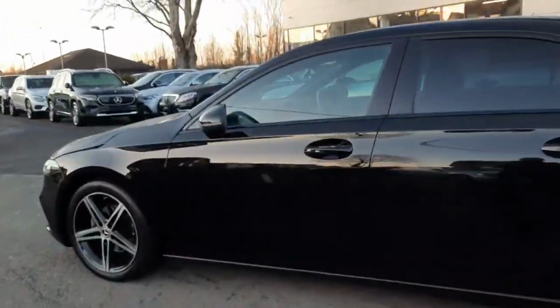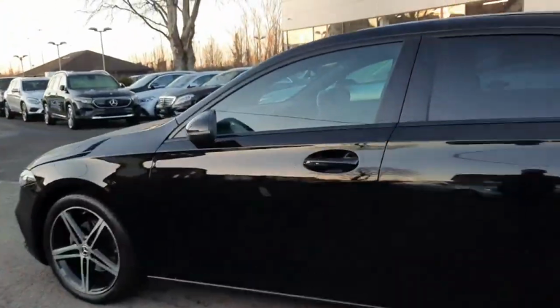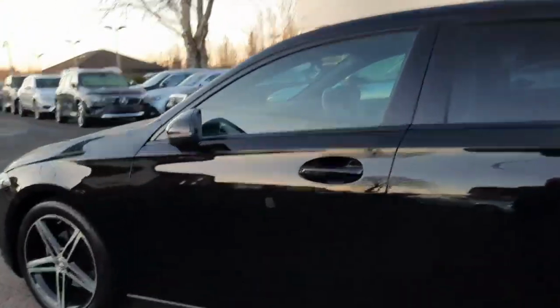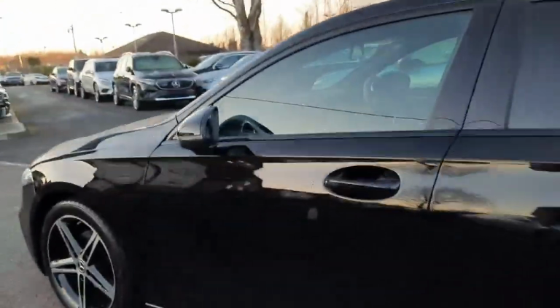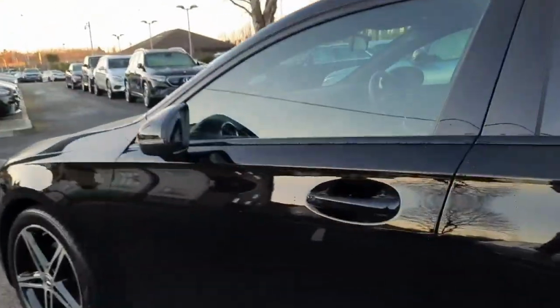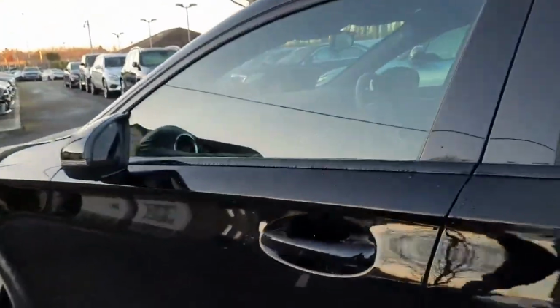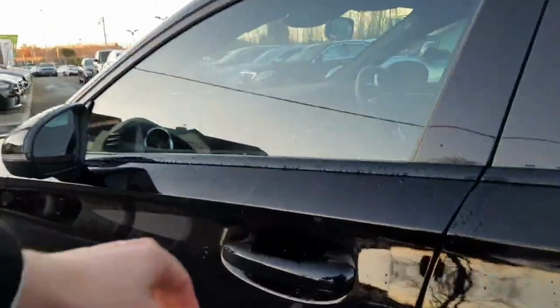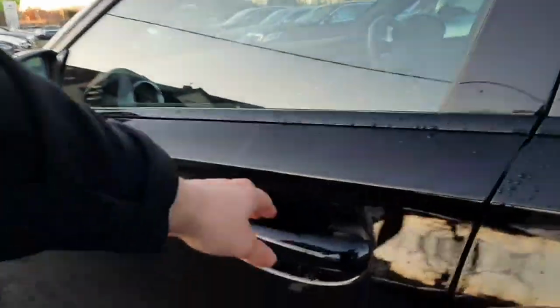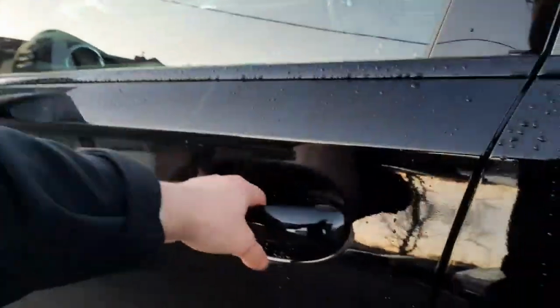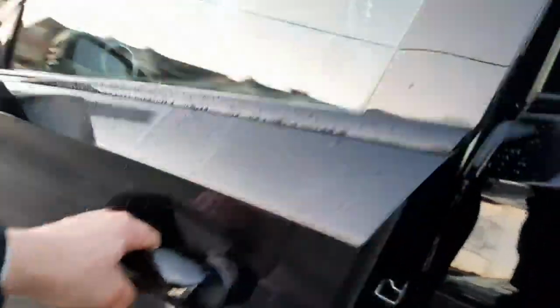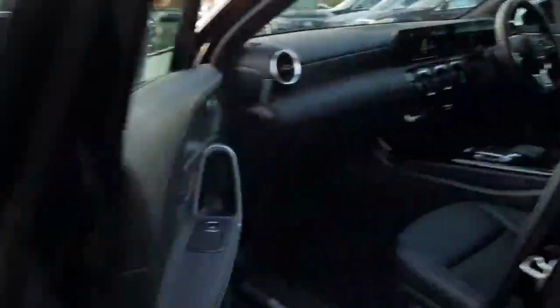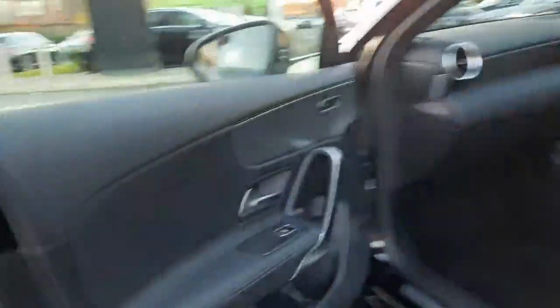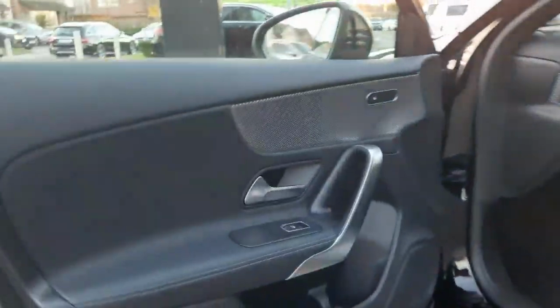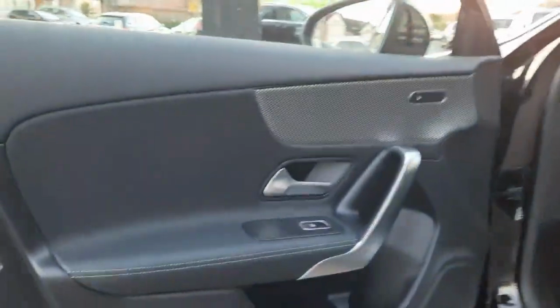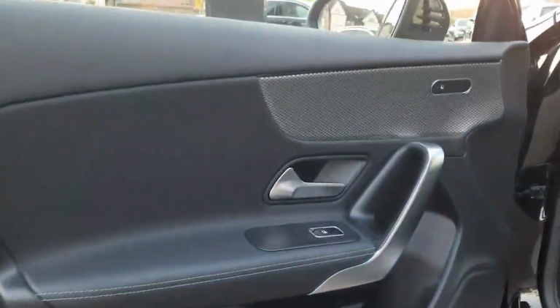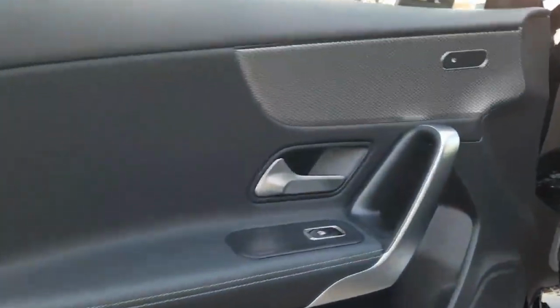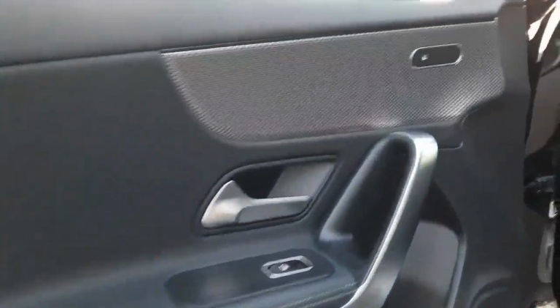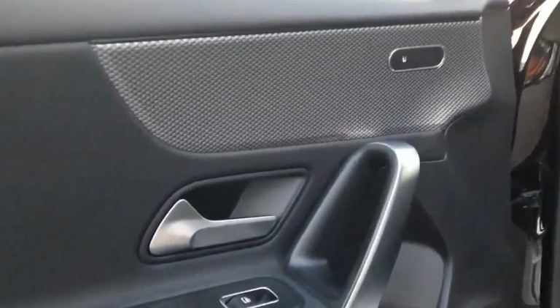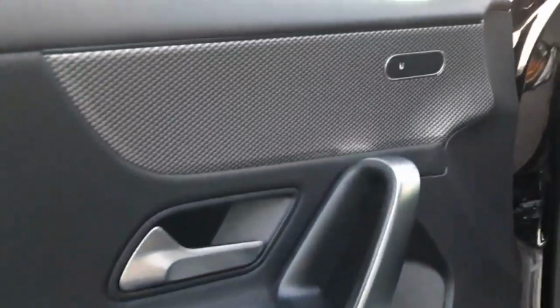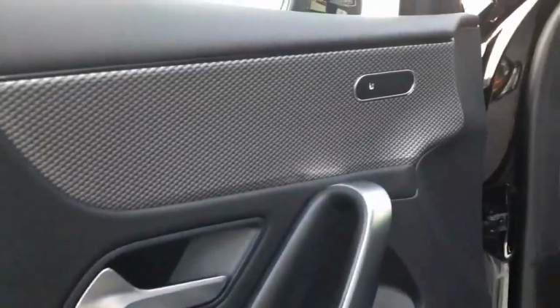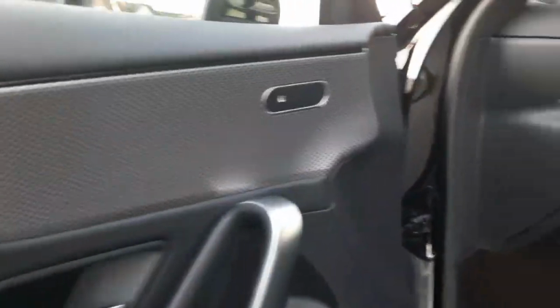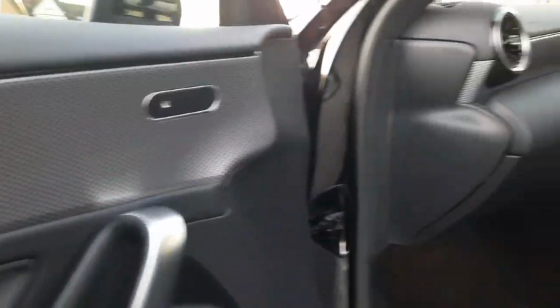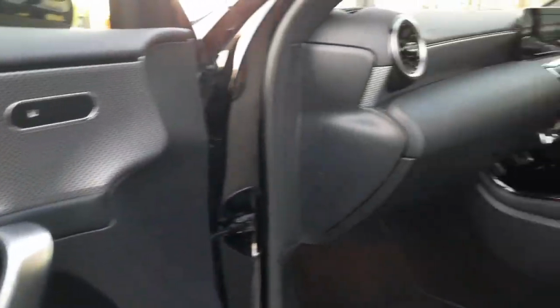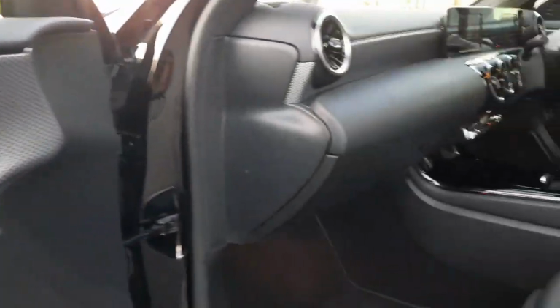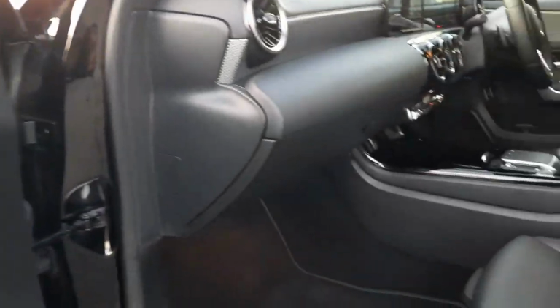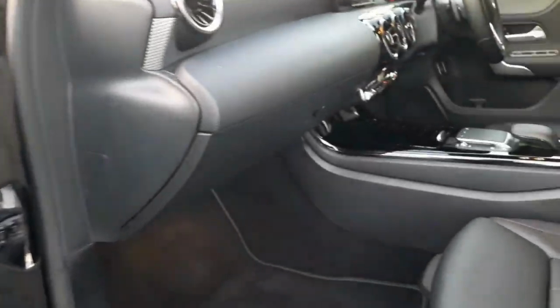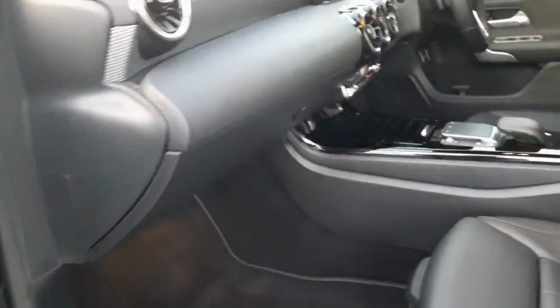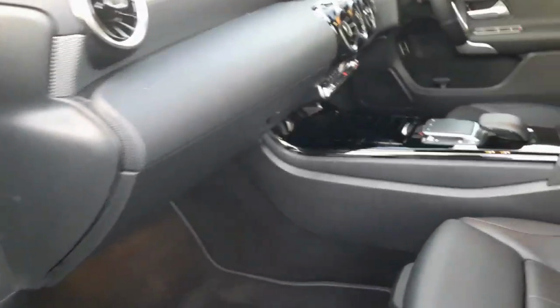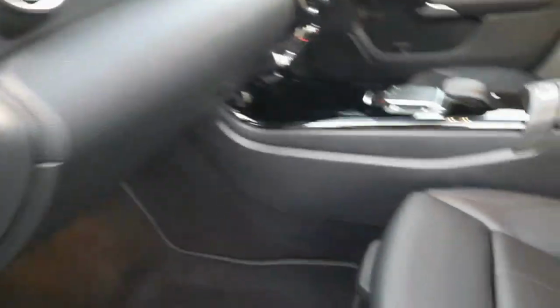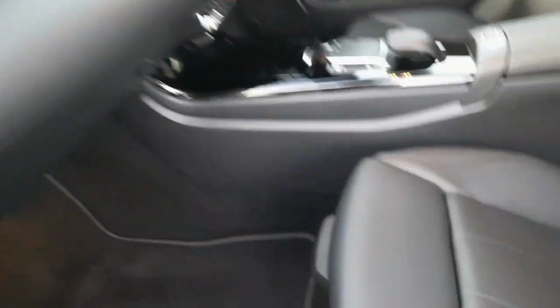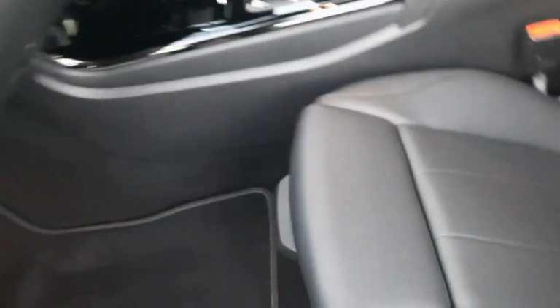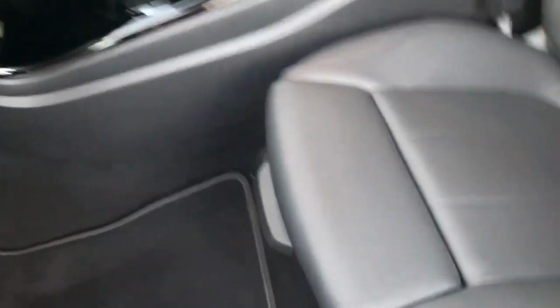Inside this car you'll find heated front seats finished with black interior leather.